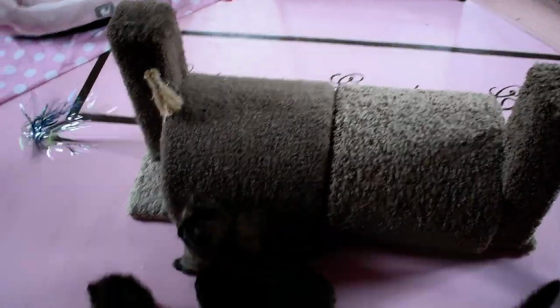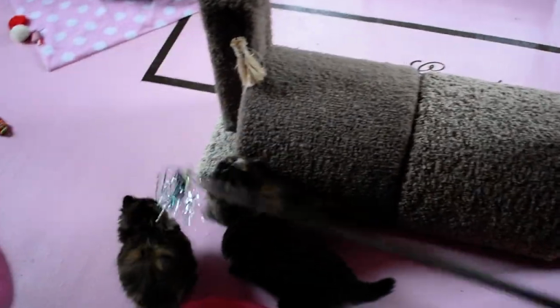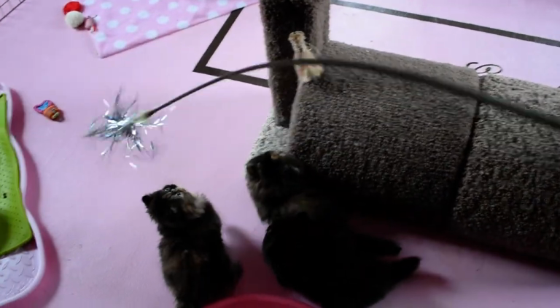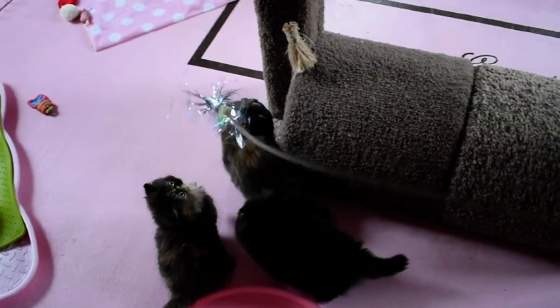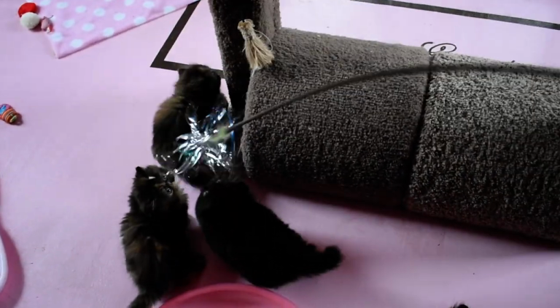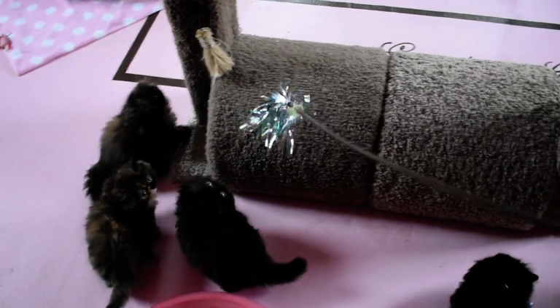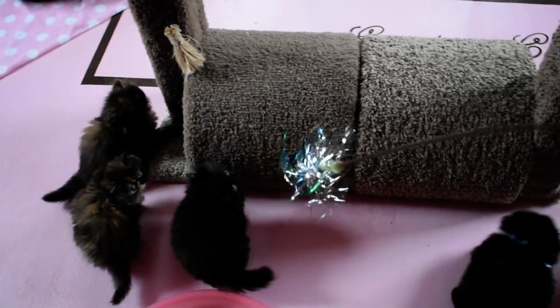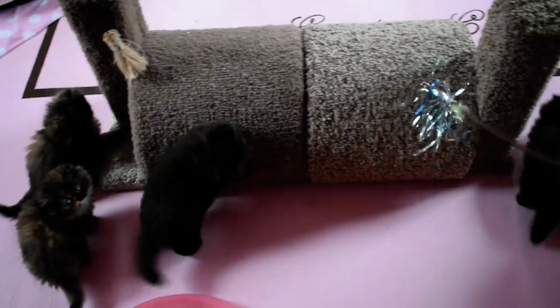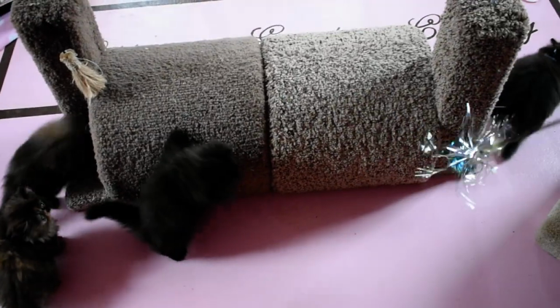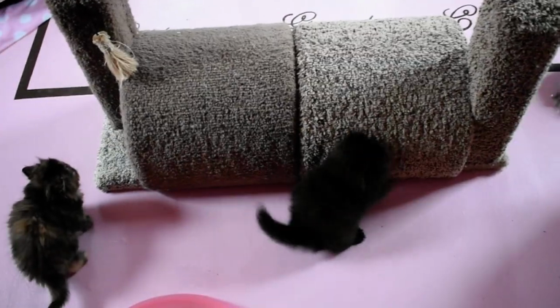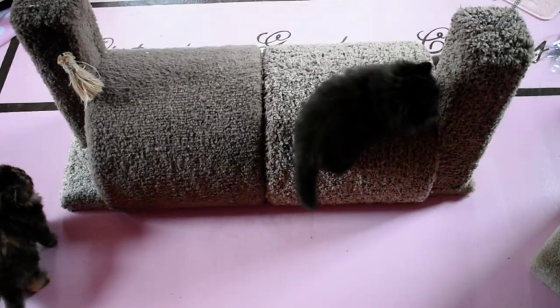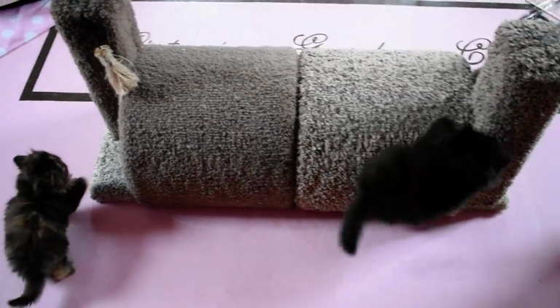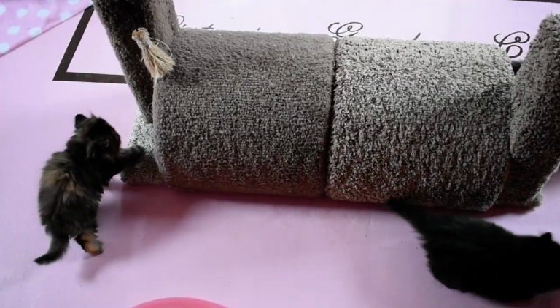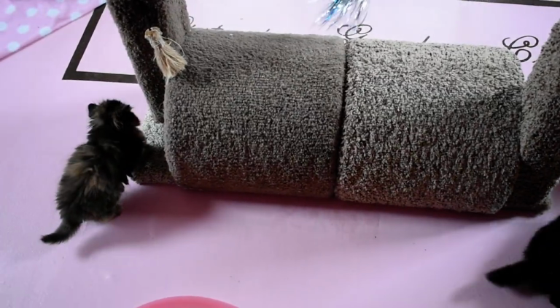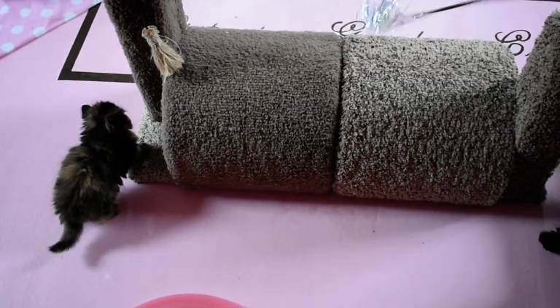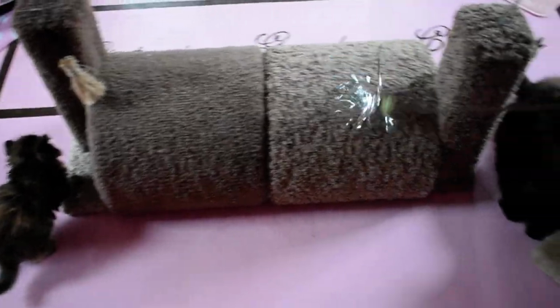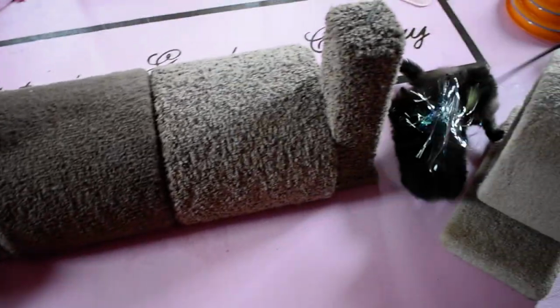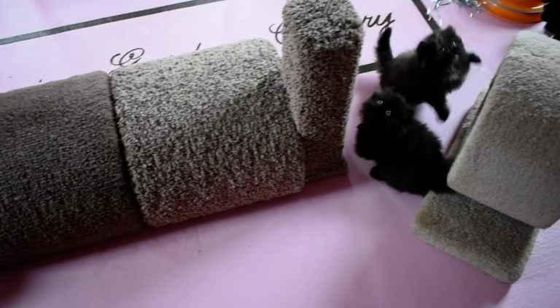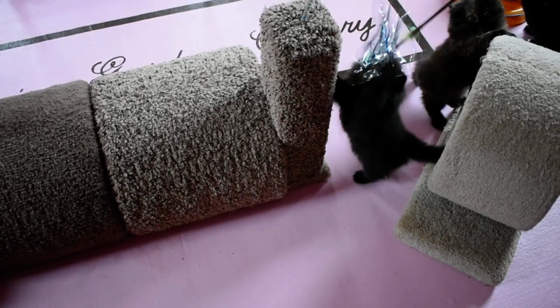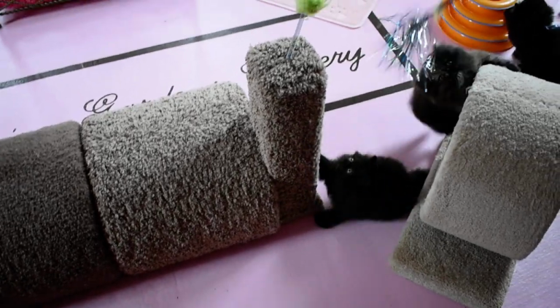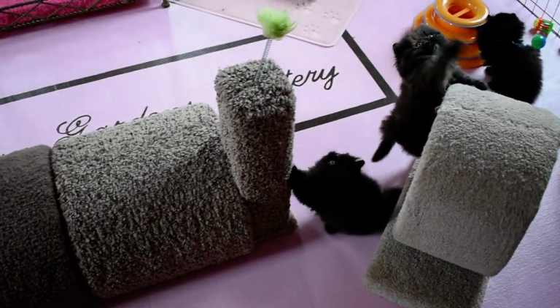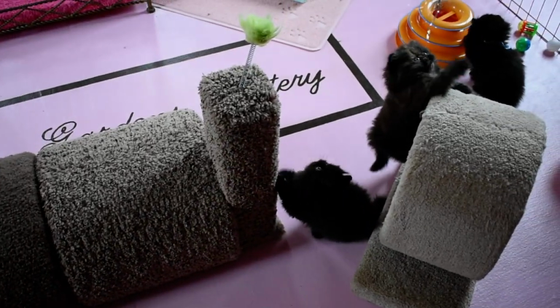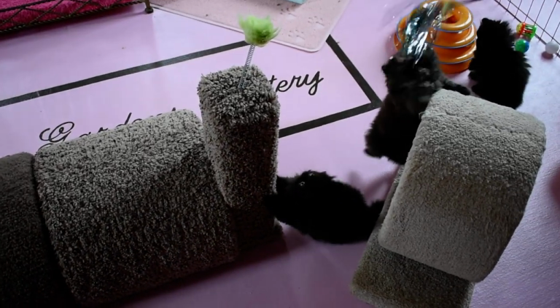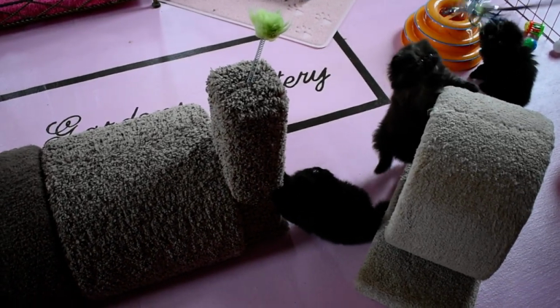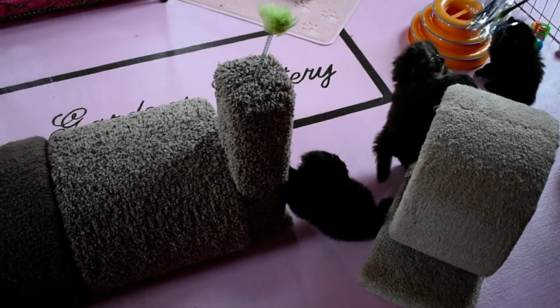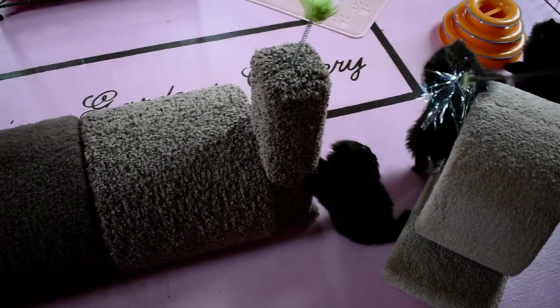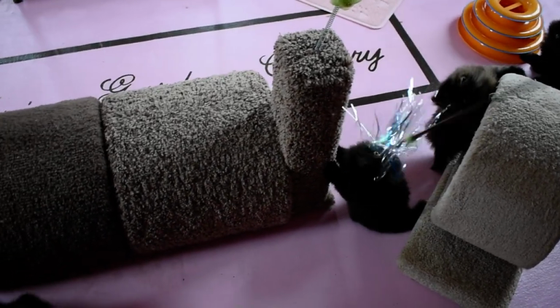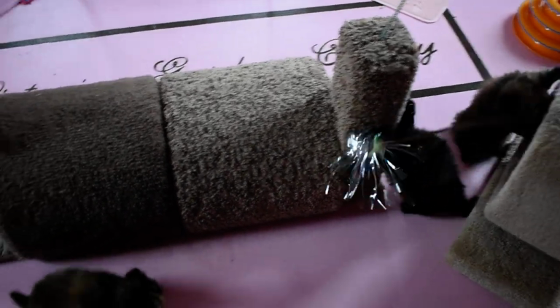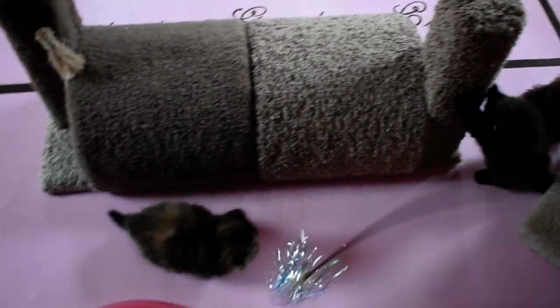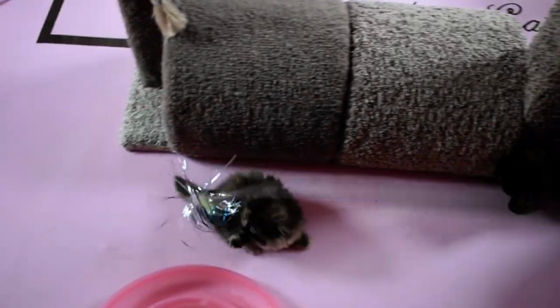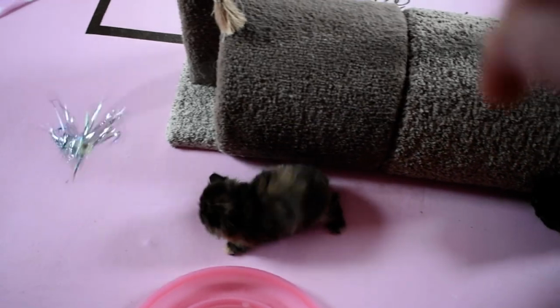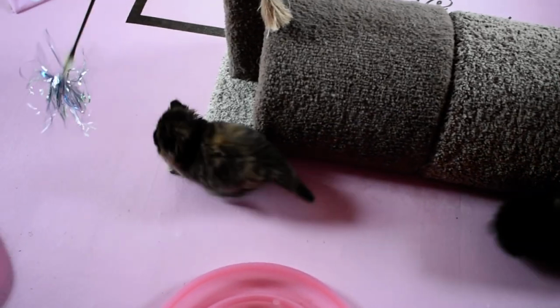Welcome to Victorian Gardens Cattery. You're in Periwinkle's nursery of all Persians. We've got two blacks and two tortoiseshells.